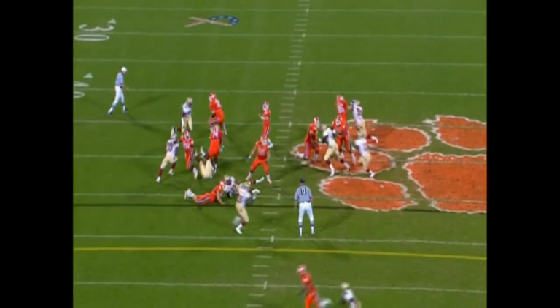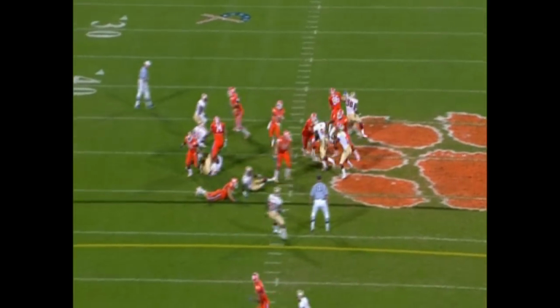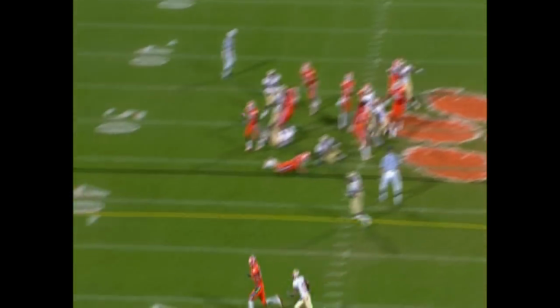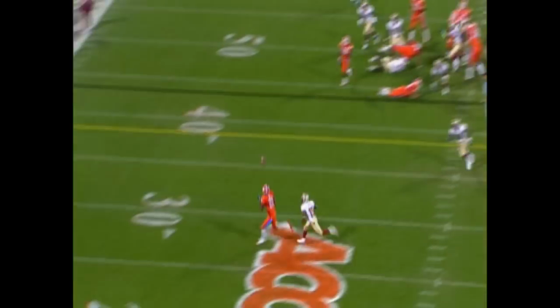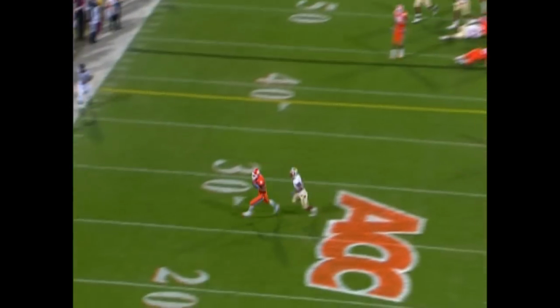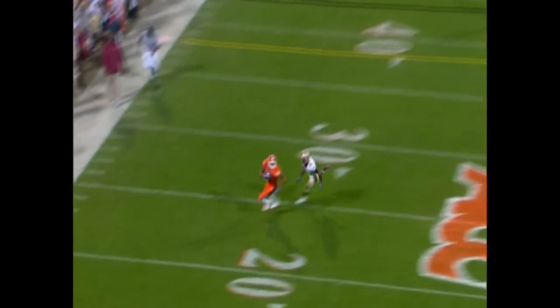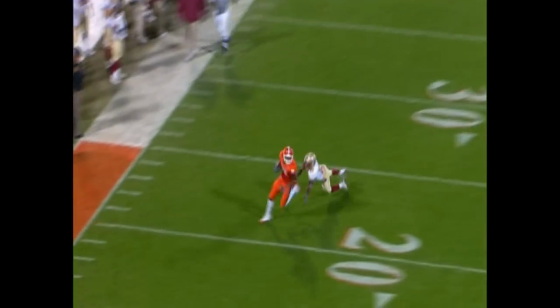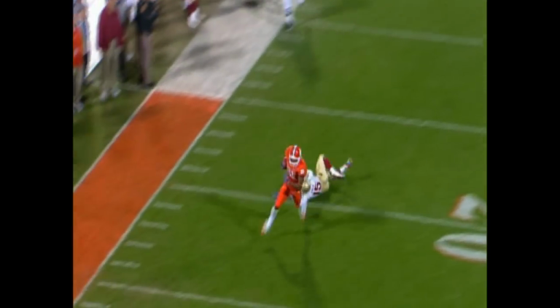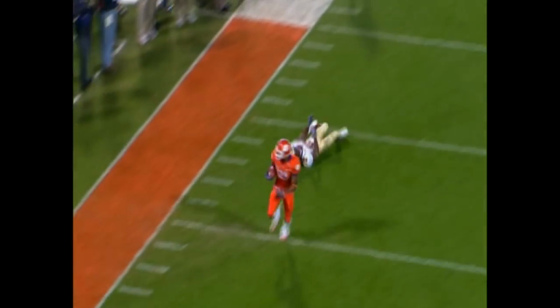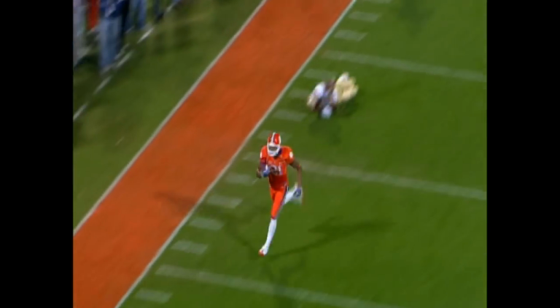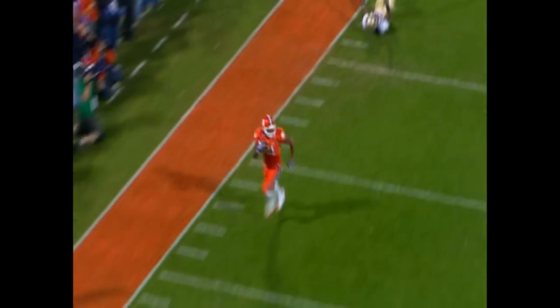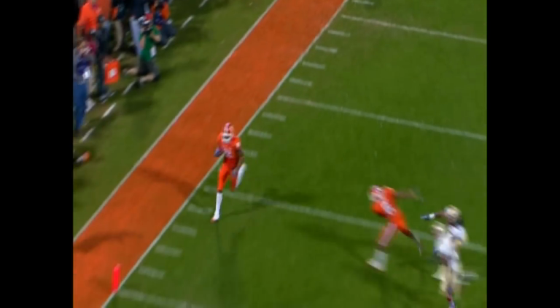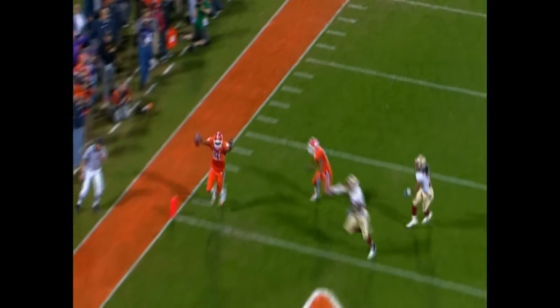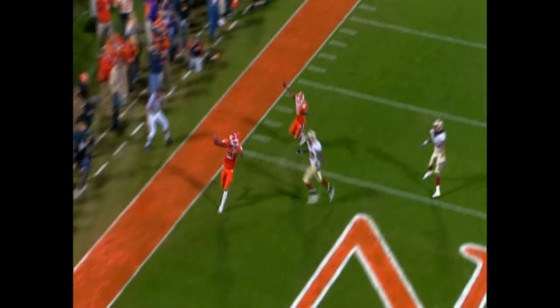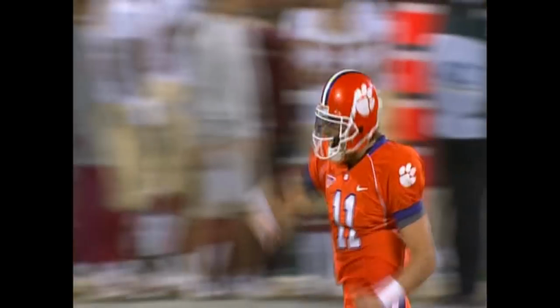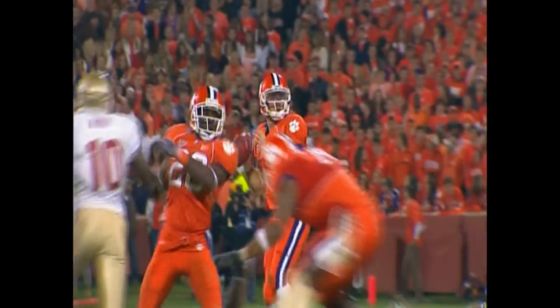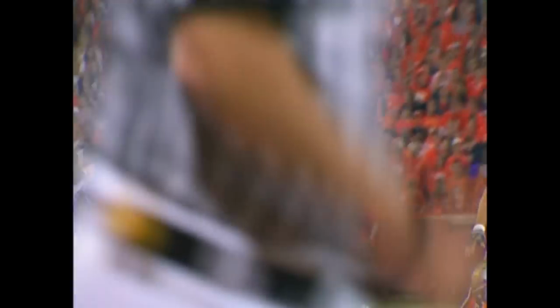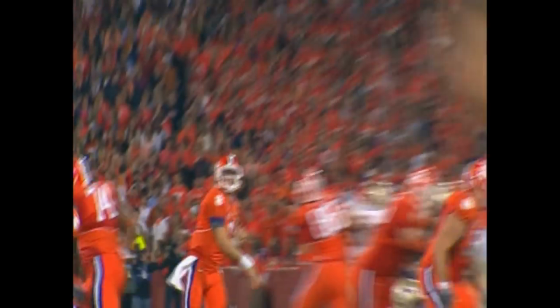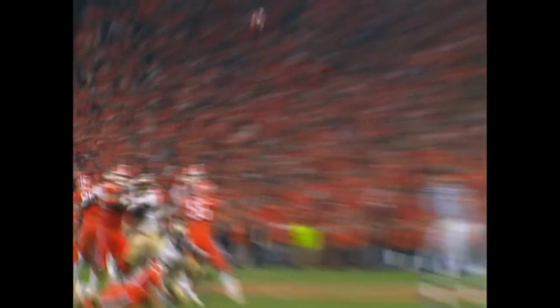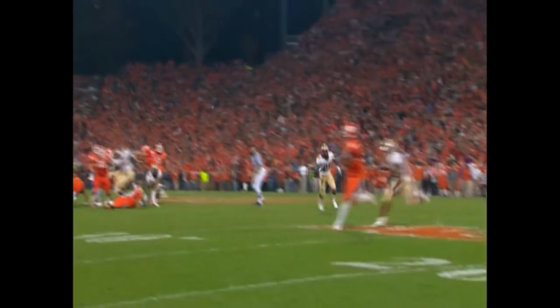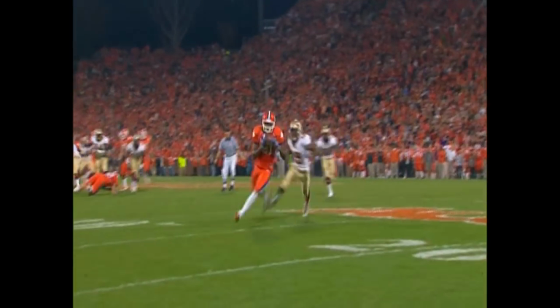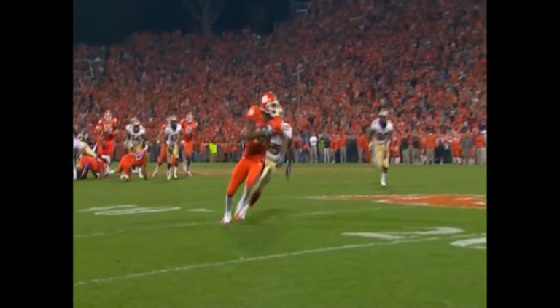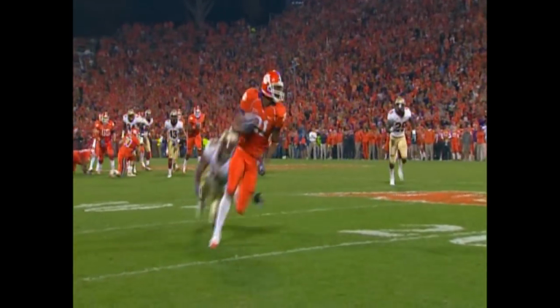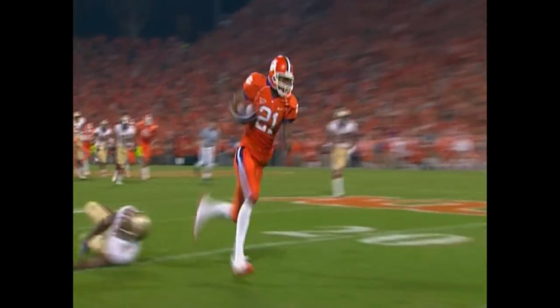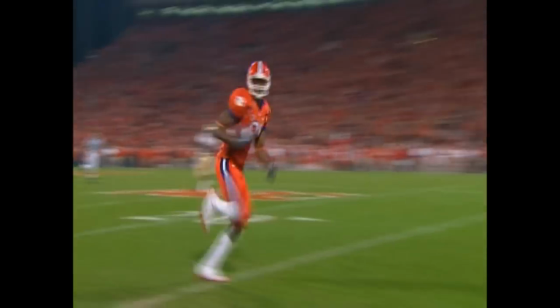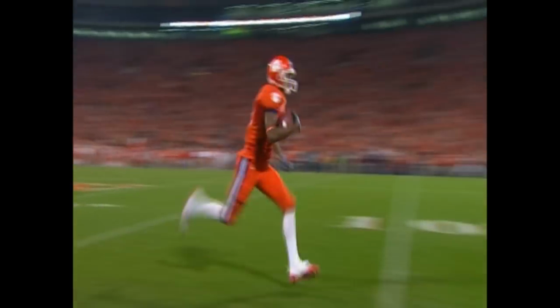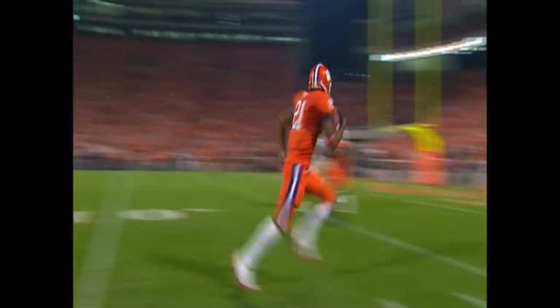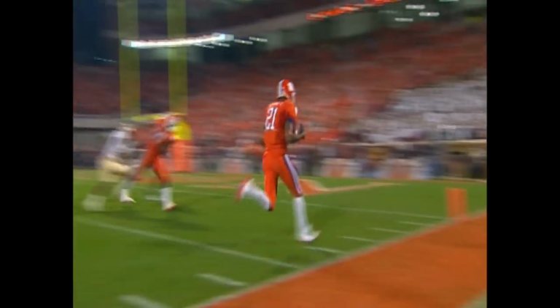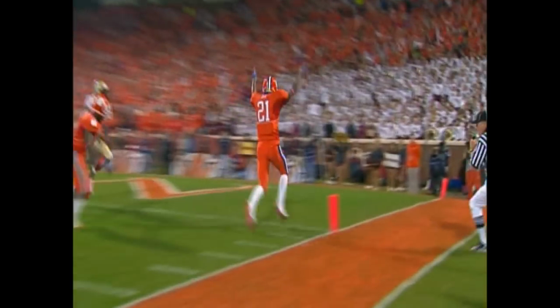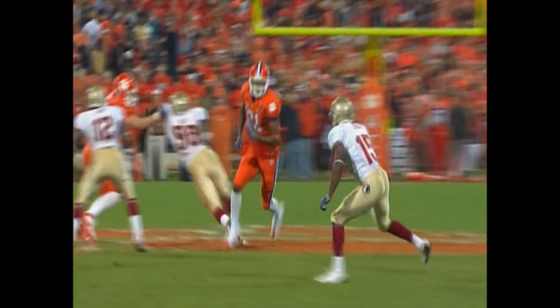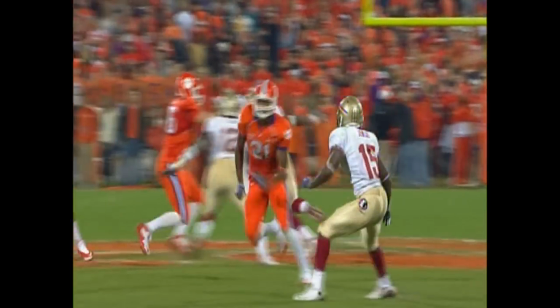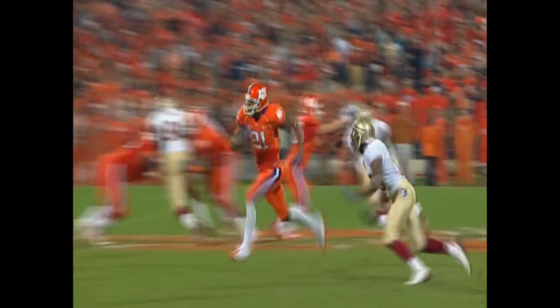Dropping to Parker, he gets the pass over the middle, caught at the 25 to the 20, 15, 10, 5 — touchdown Clemson. Xavier Dye — they played man press and got burned by freshman quarterback Kyle Parker.